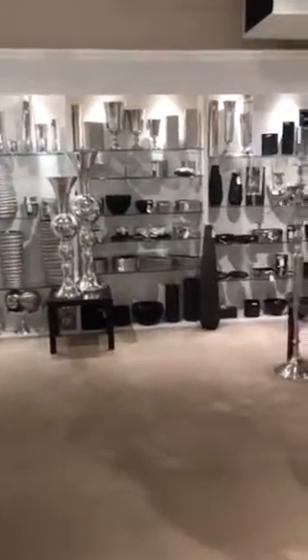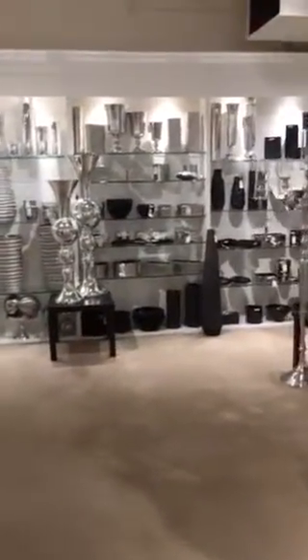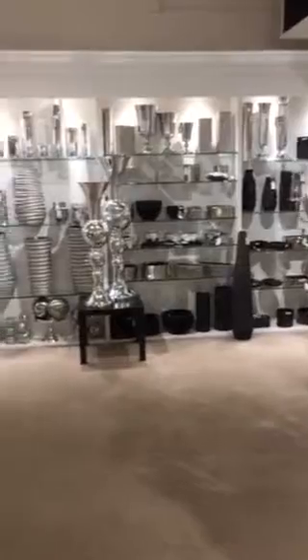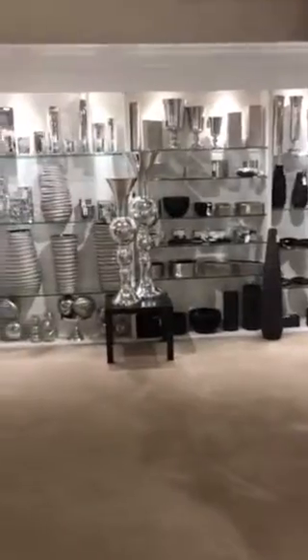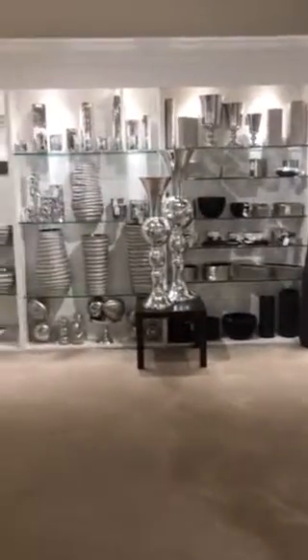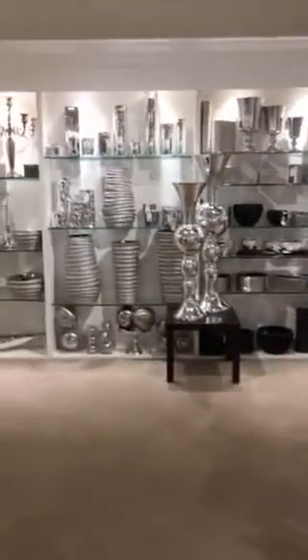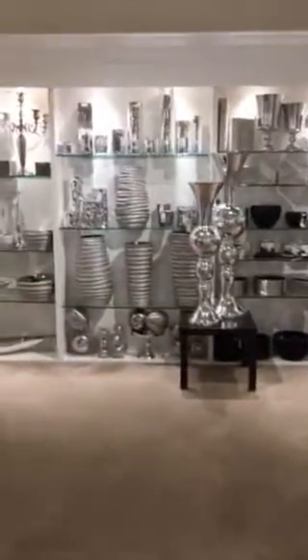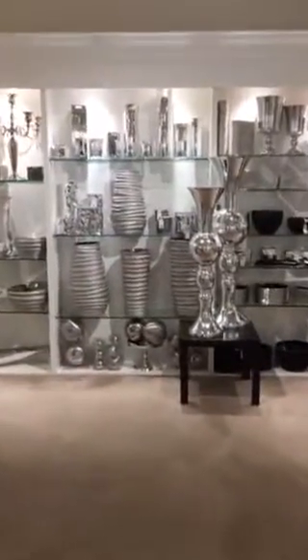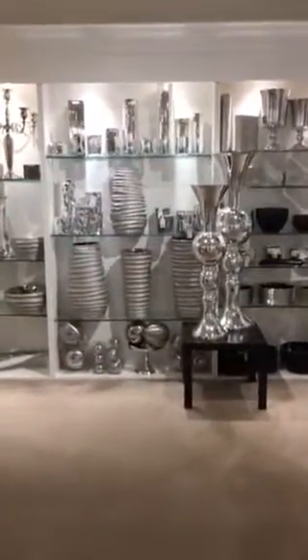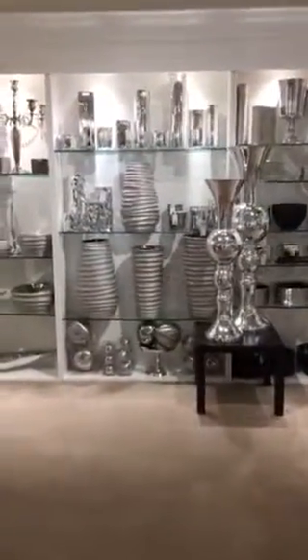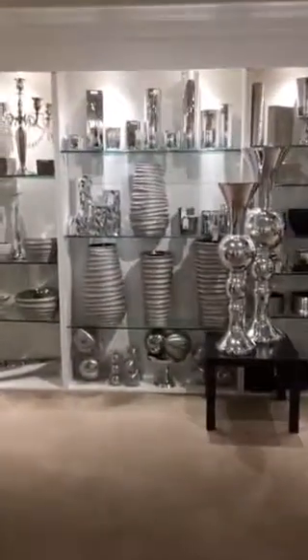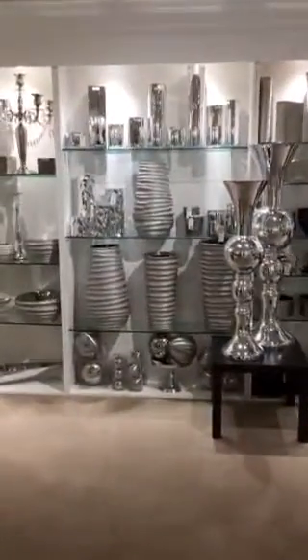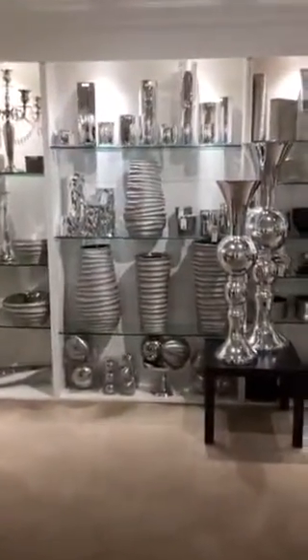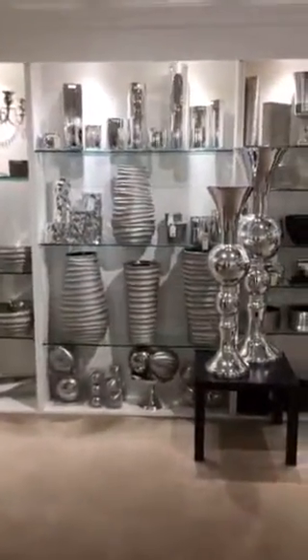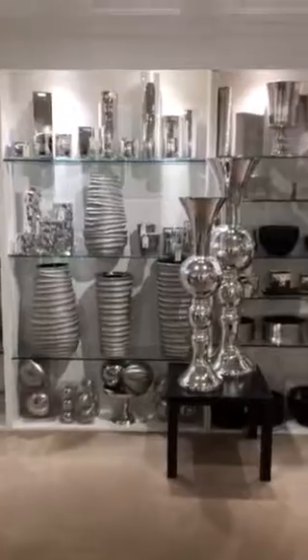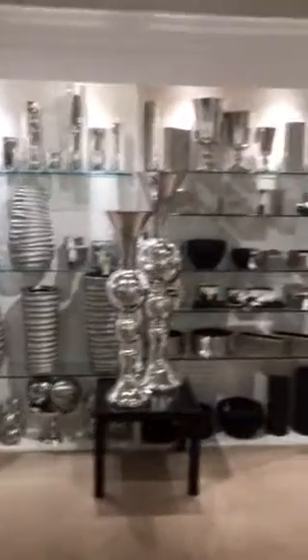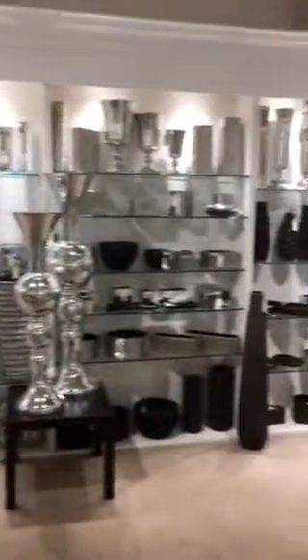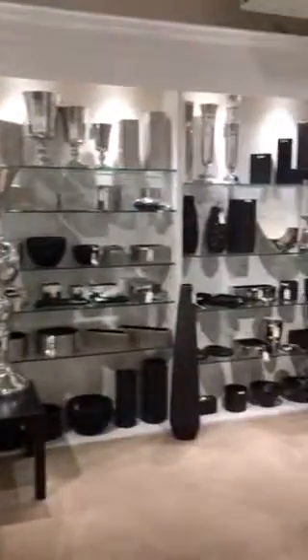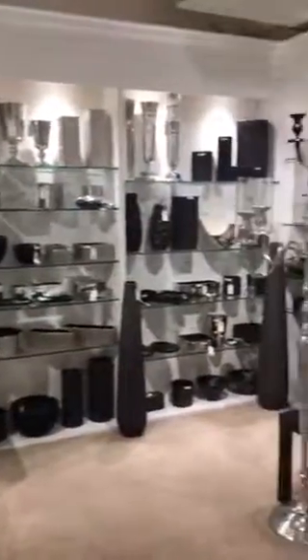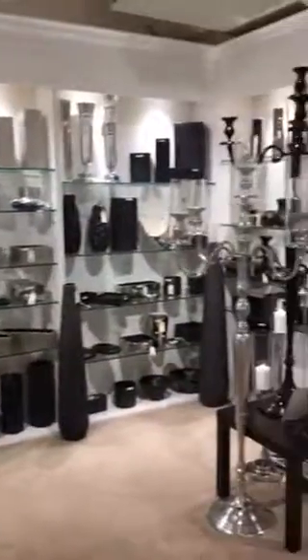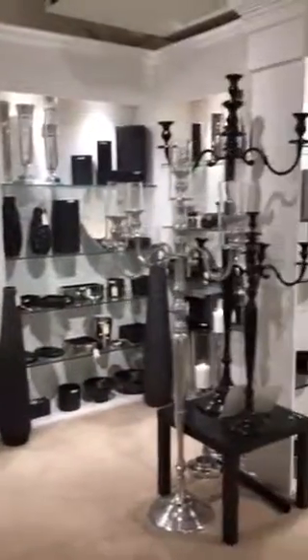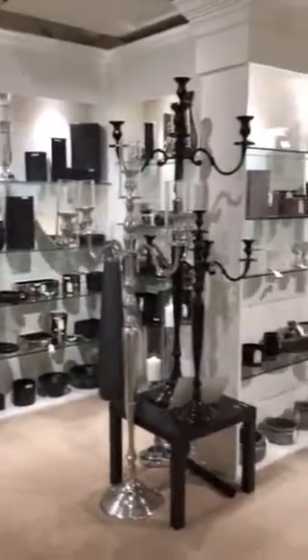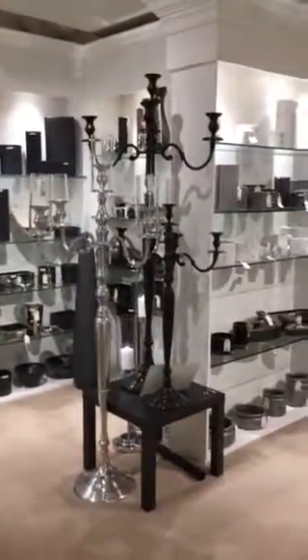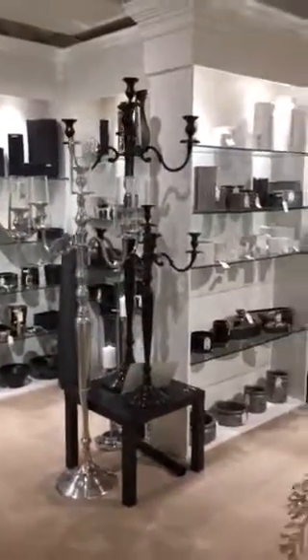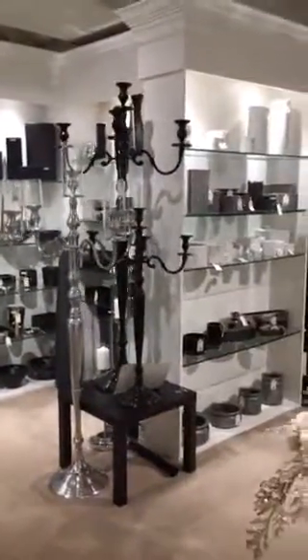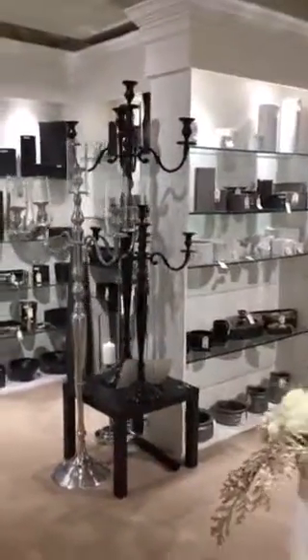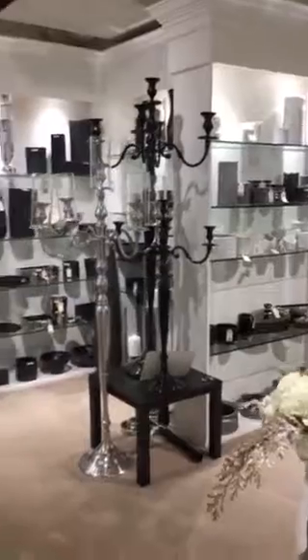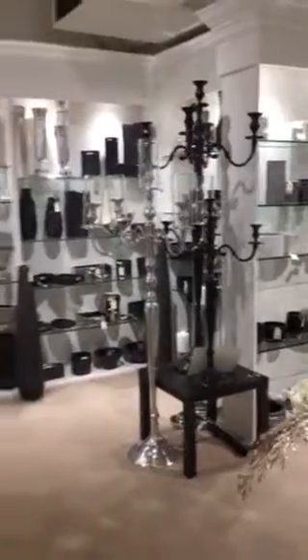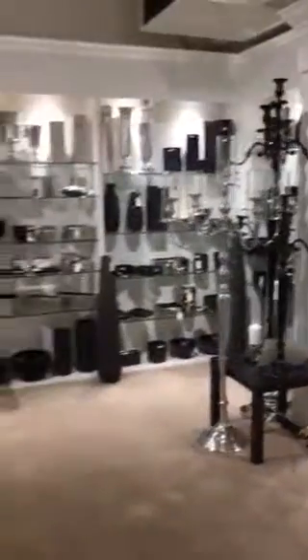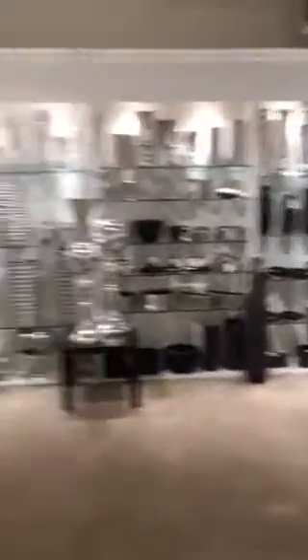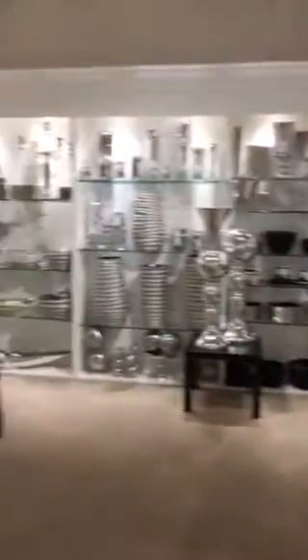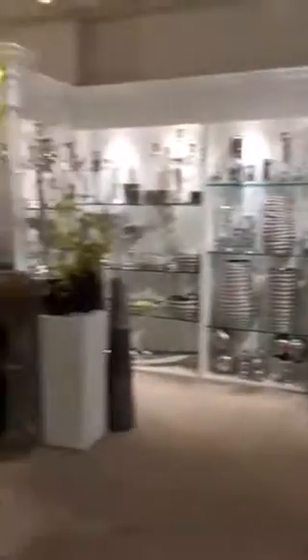Some more new product that you can kind of see right there — those are stunning. Lots of different collections that we have.